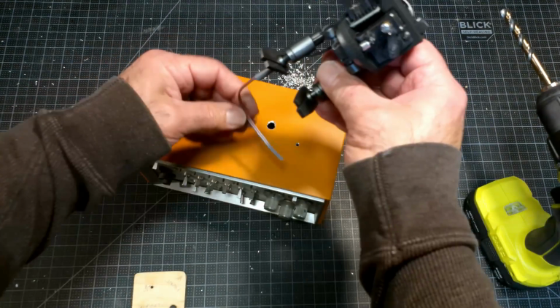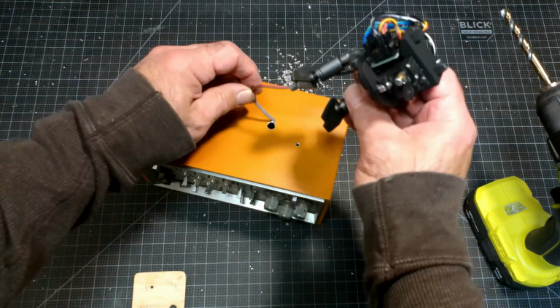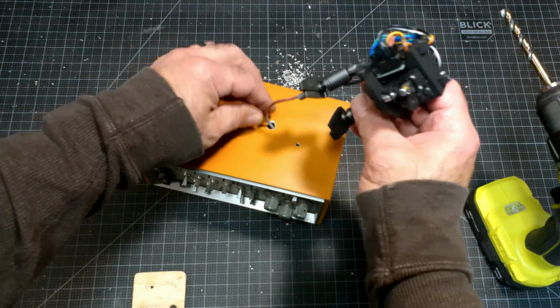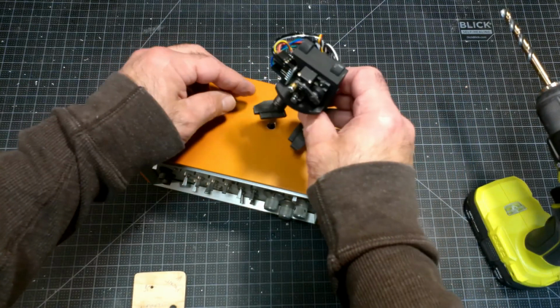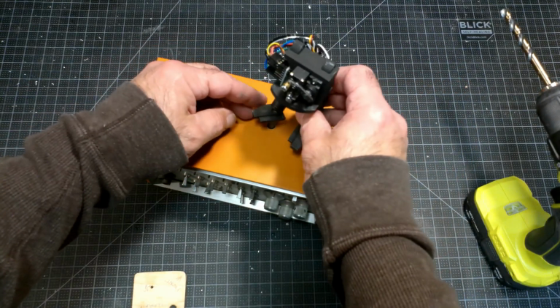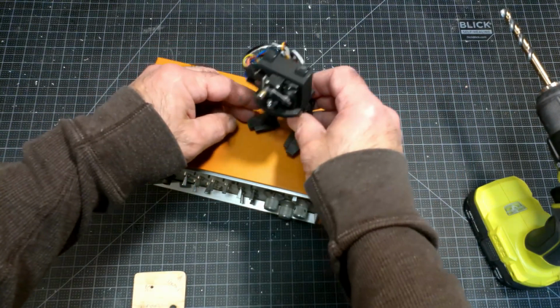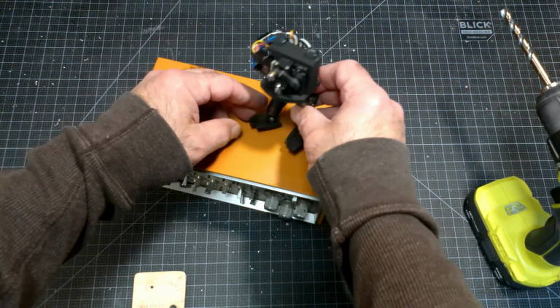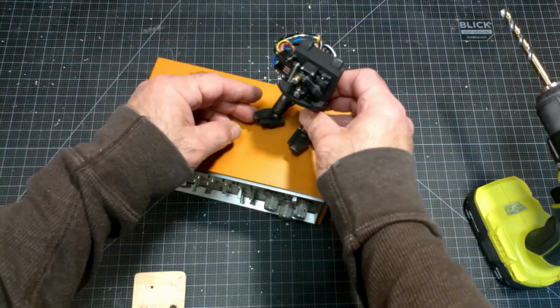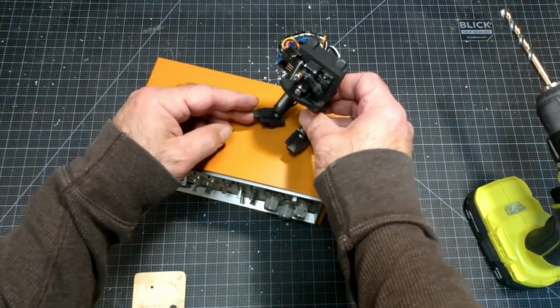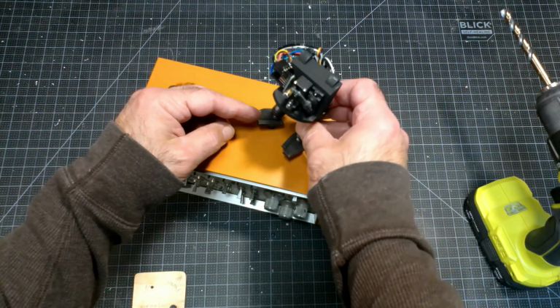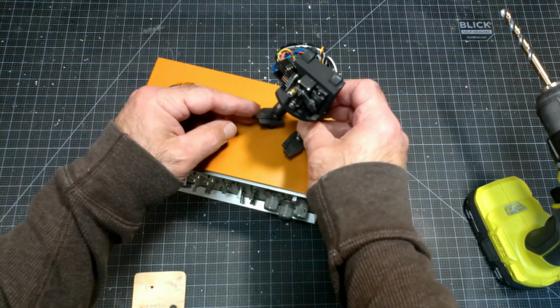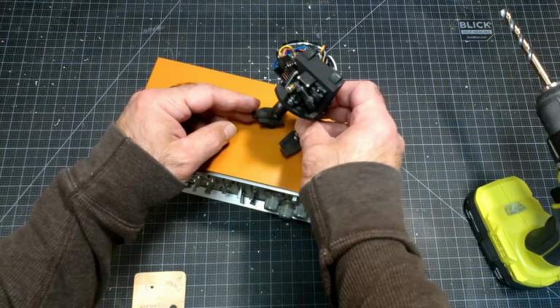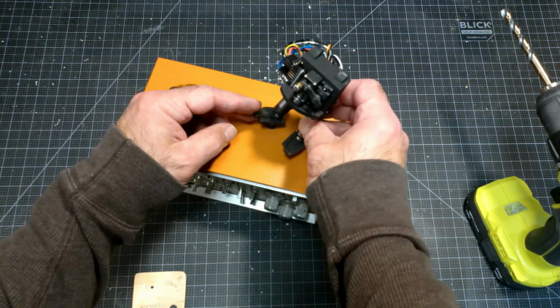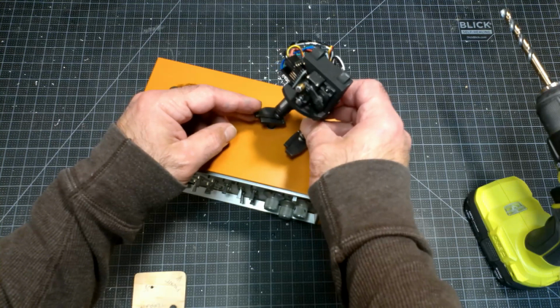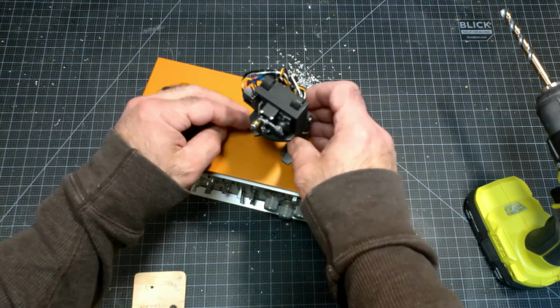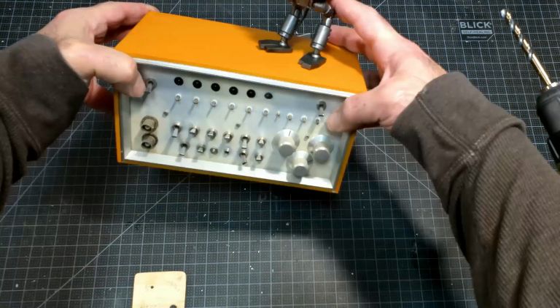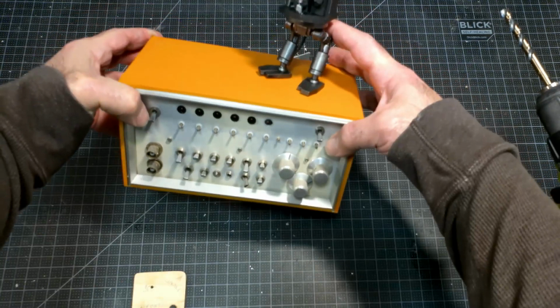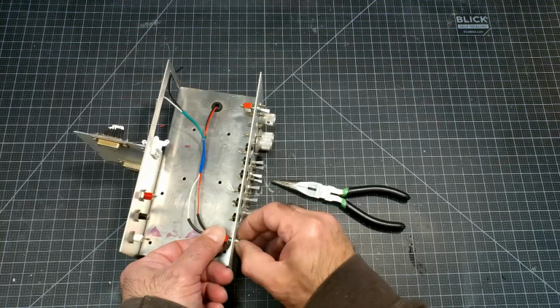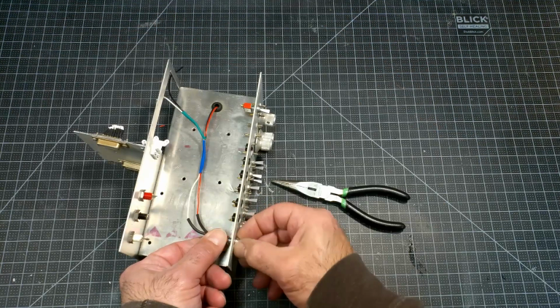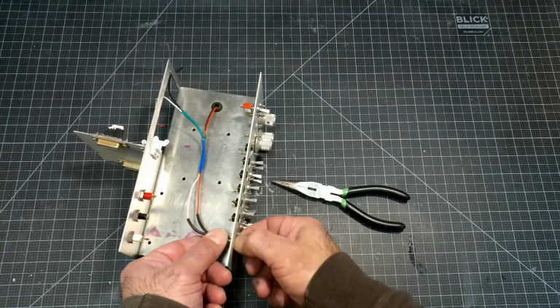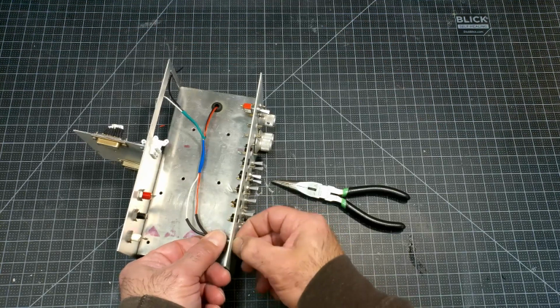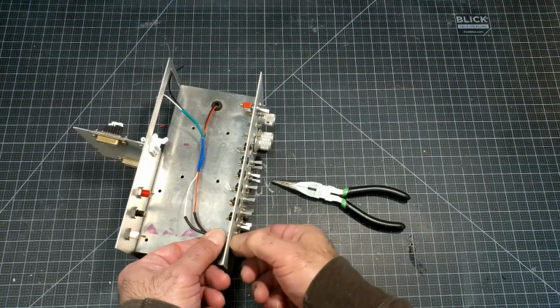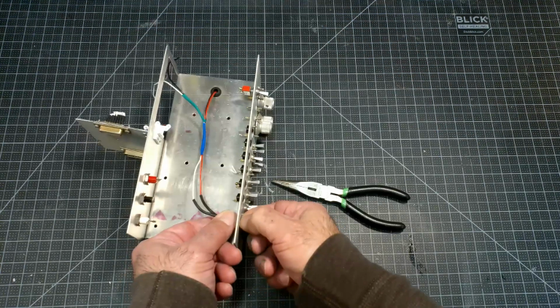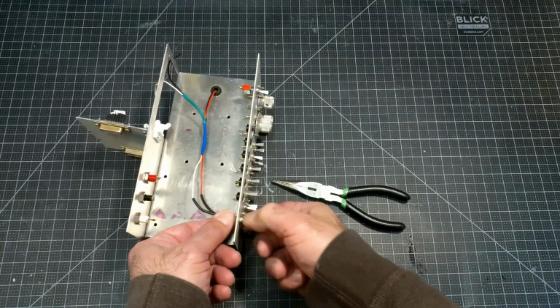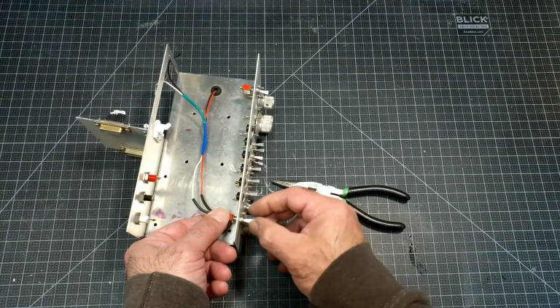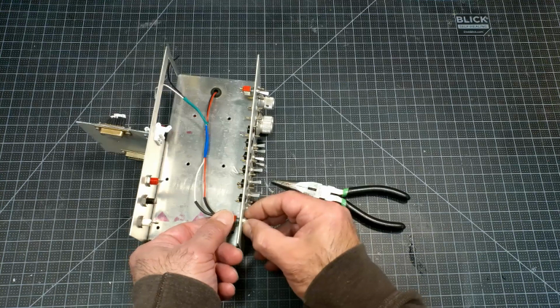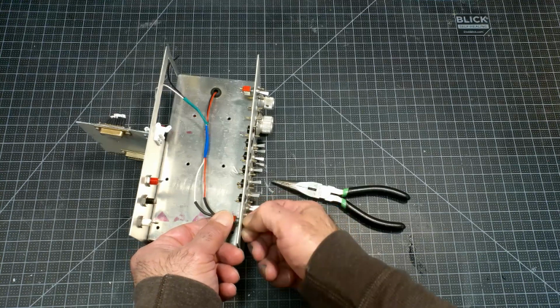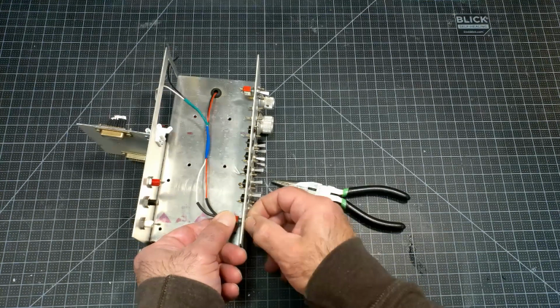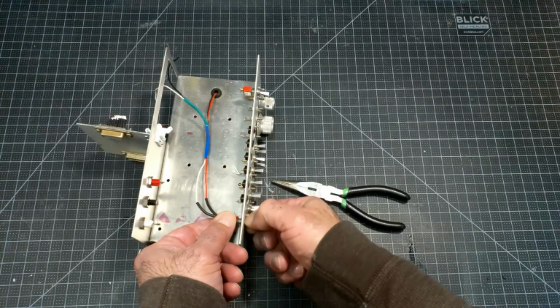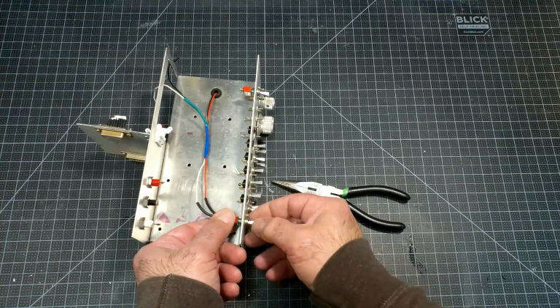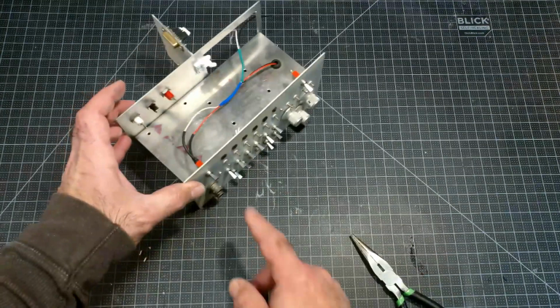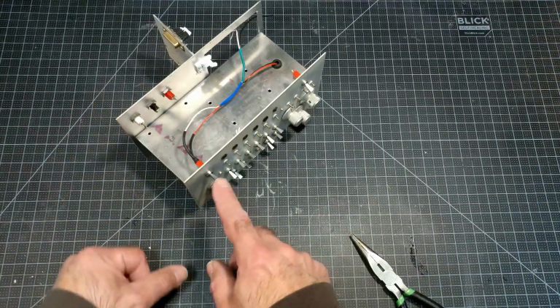With the droid fitted to the box, I set out to wire up one of the switches as the main power switch. The battery would be located in the lower section and the switch in connection to the droid would be in the upper section.